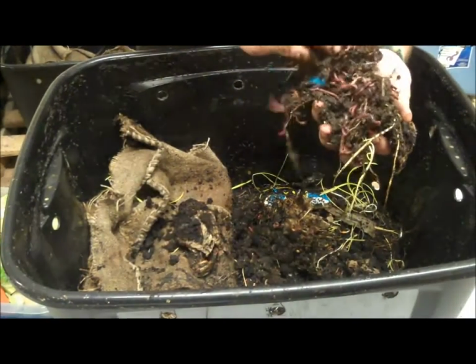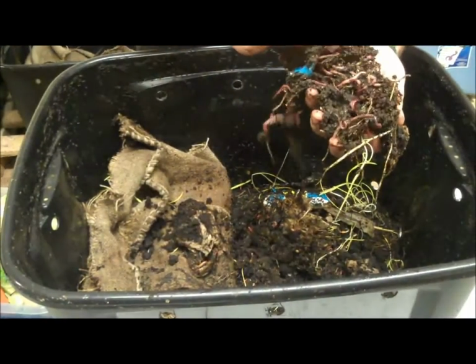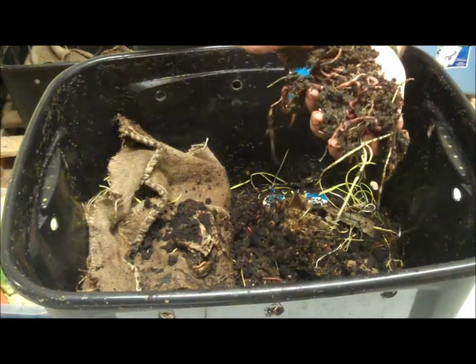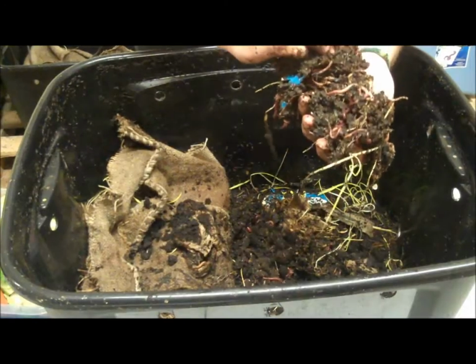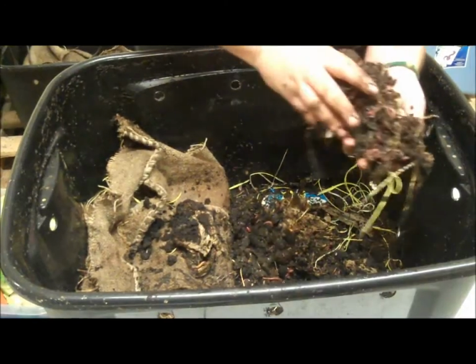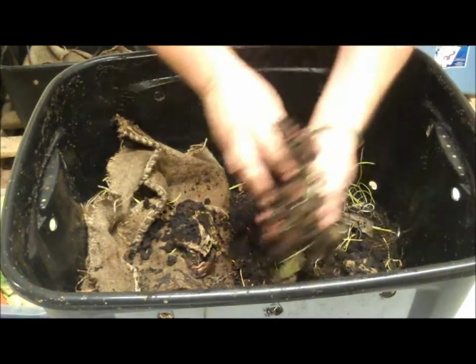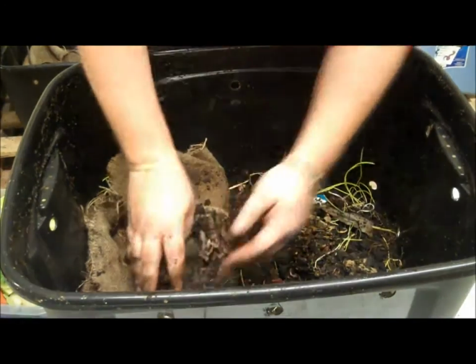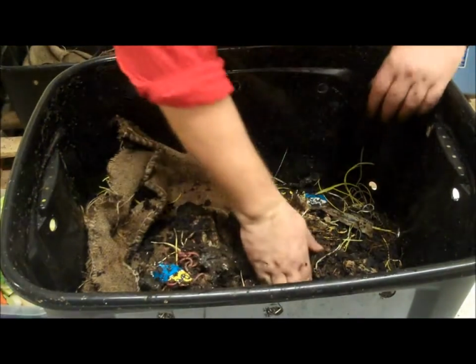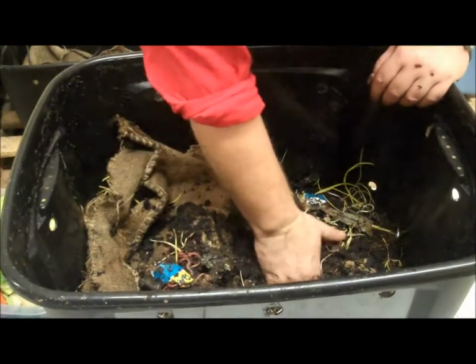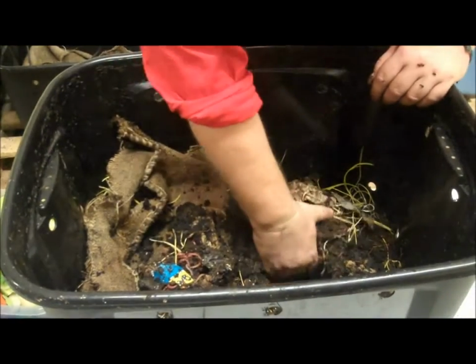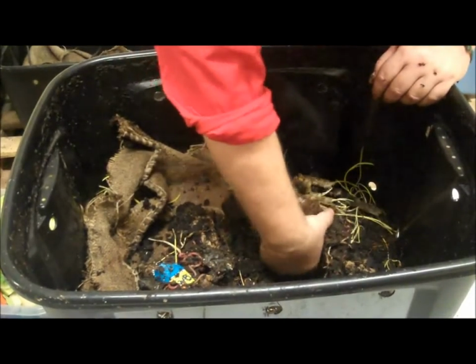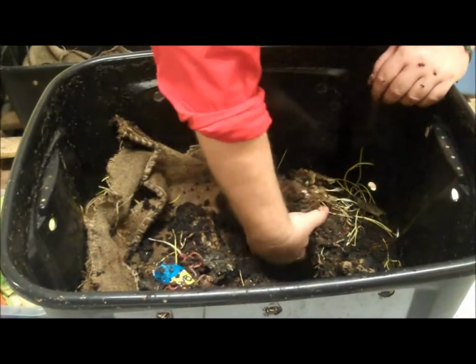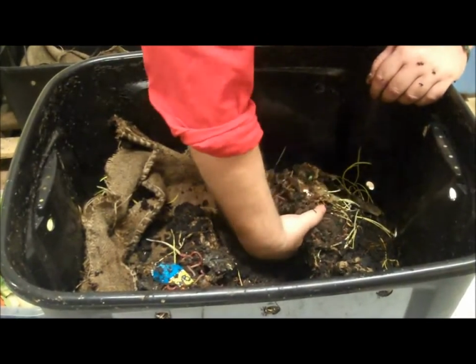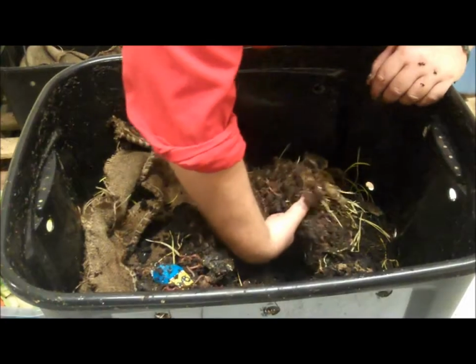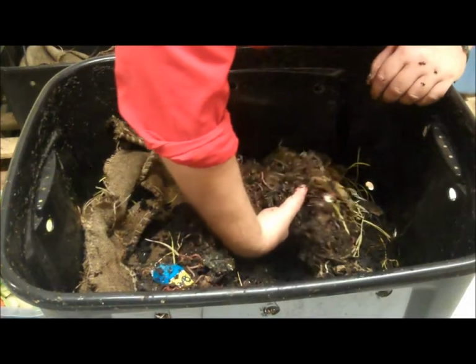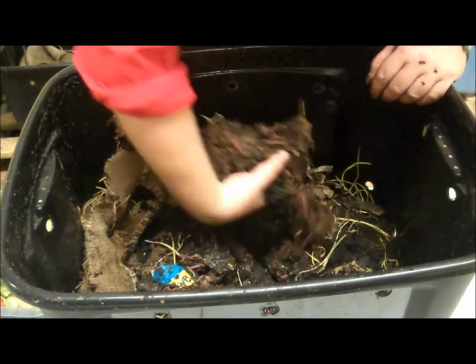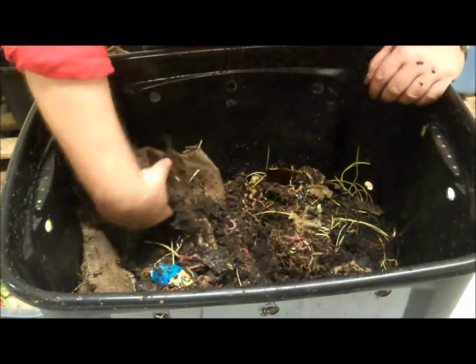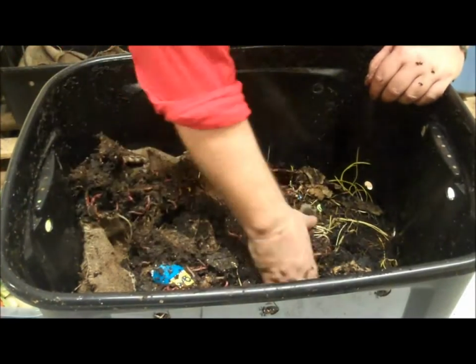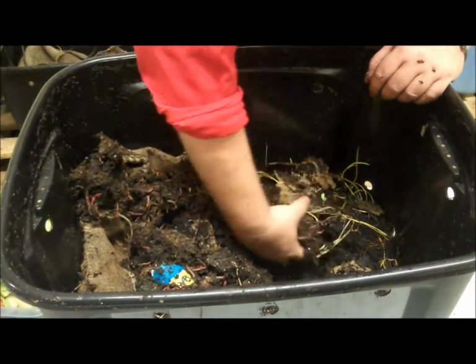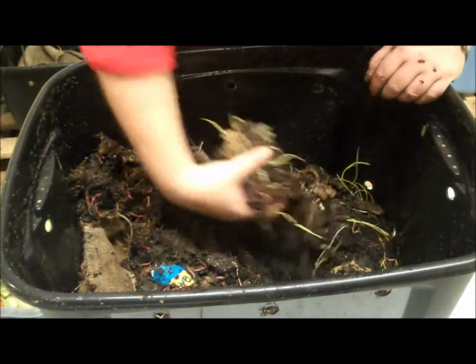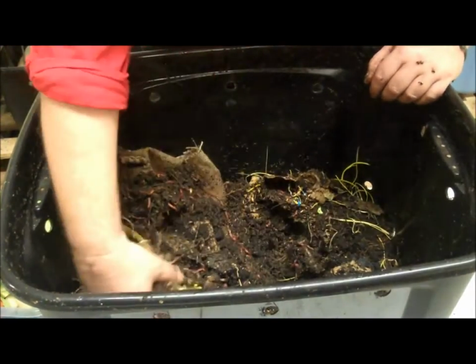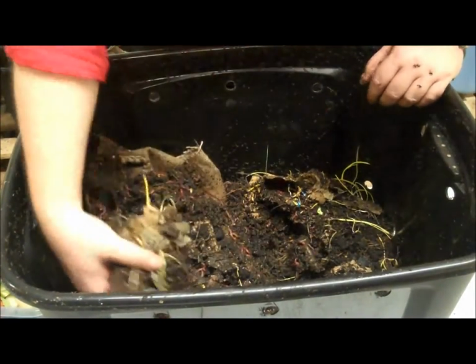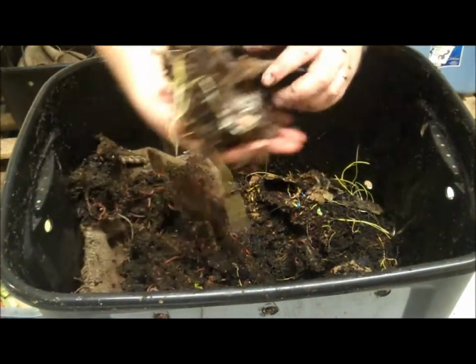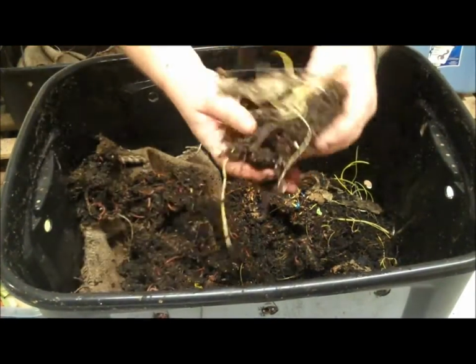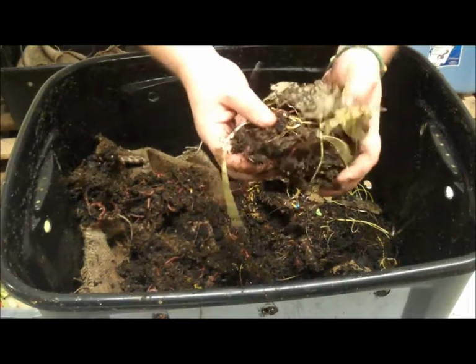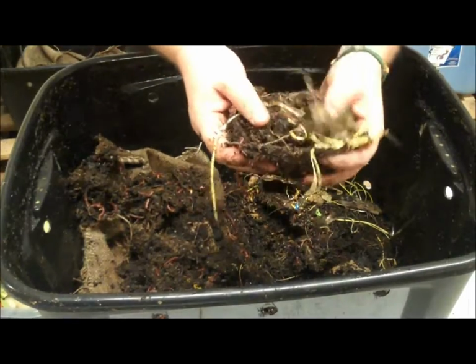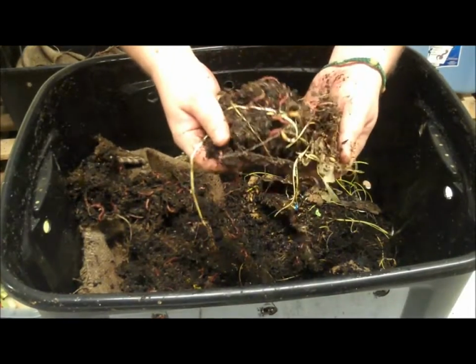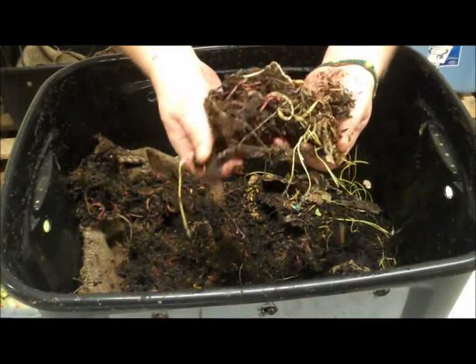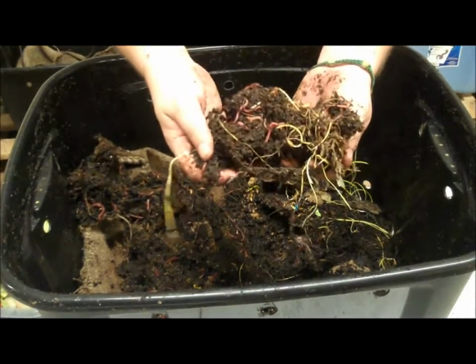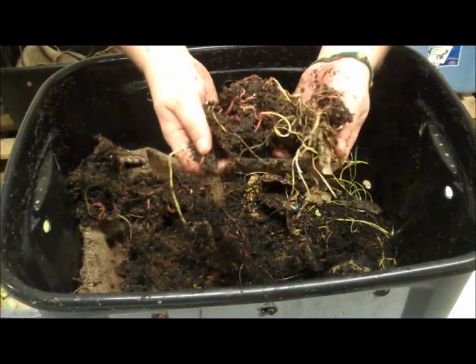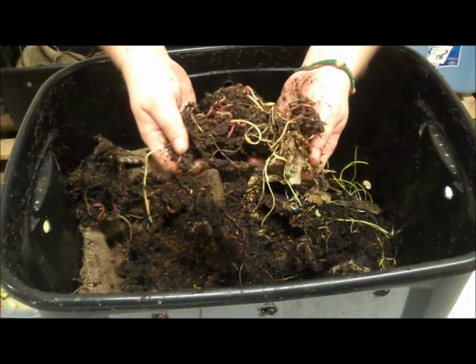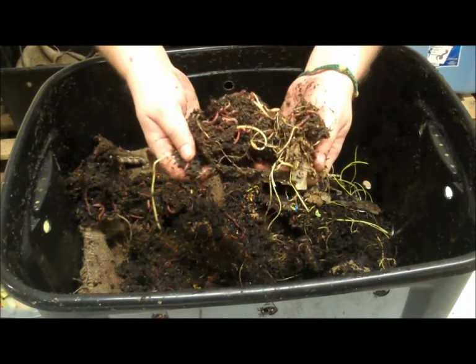We're seeing some really nice compost. We're just going to open up this trough to prepare for our salad. Just look at that — they're eating through a lot of different things, but we're going to see if they can eat through a salad.